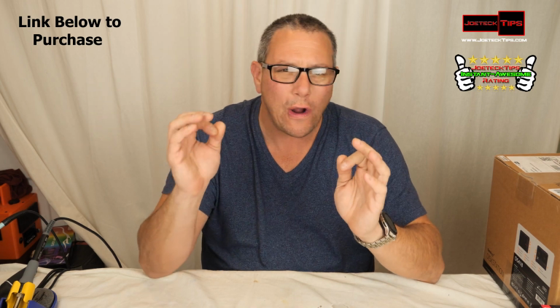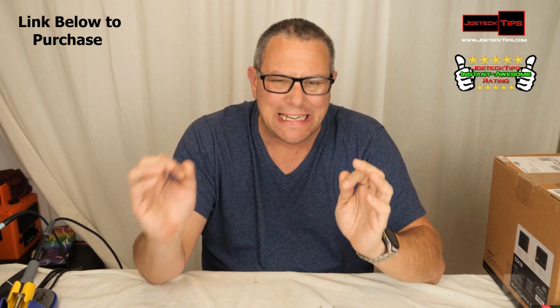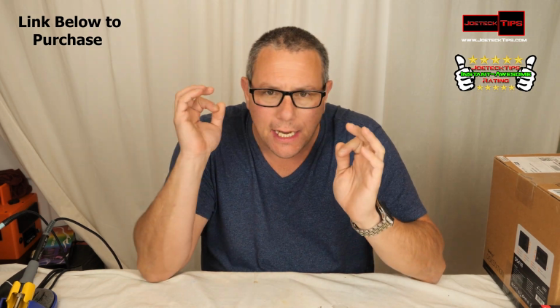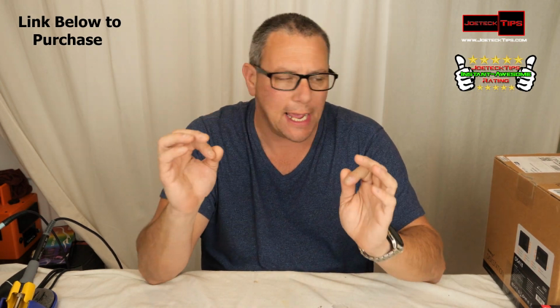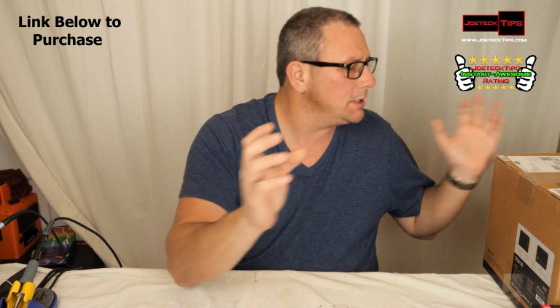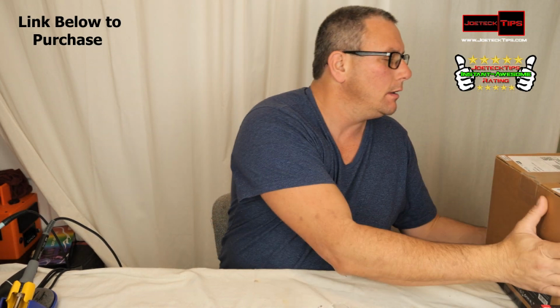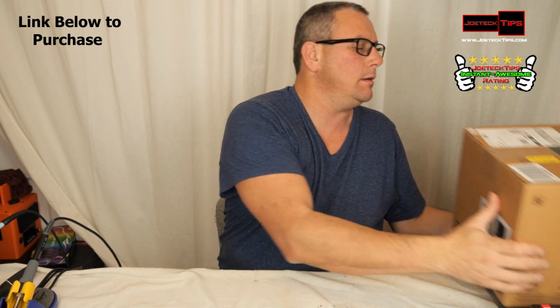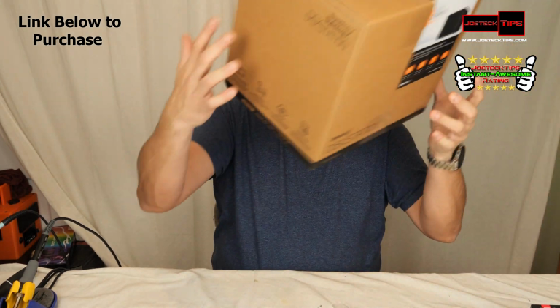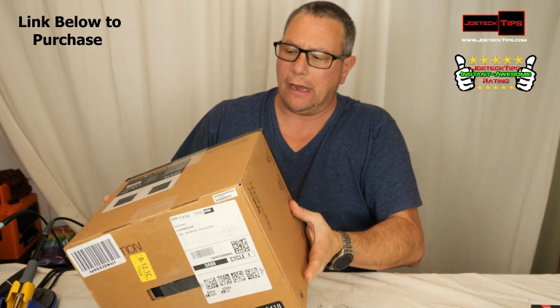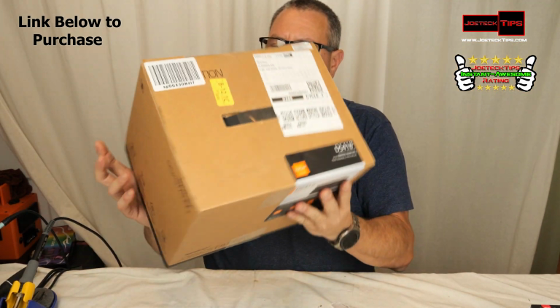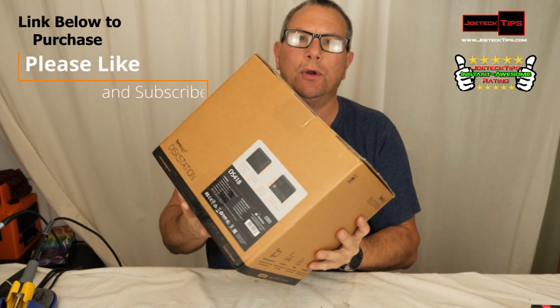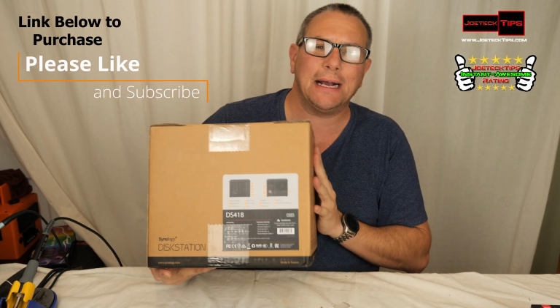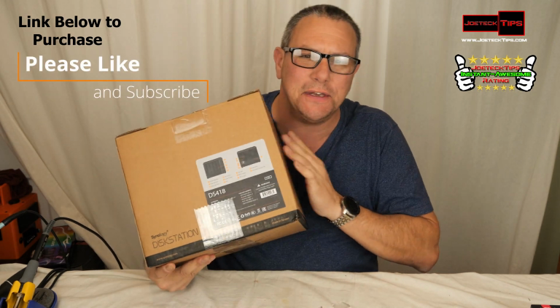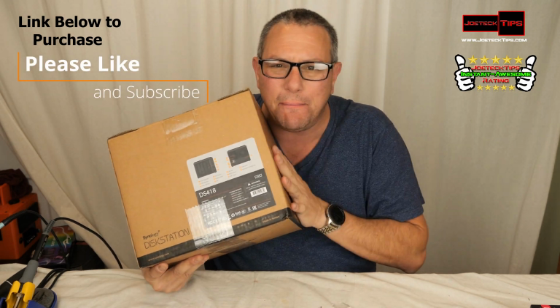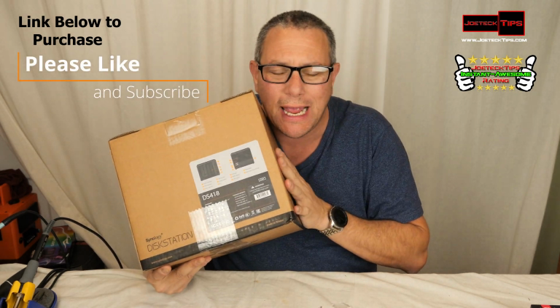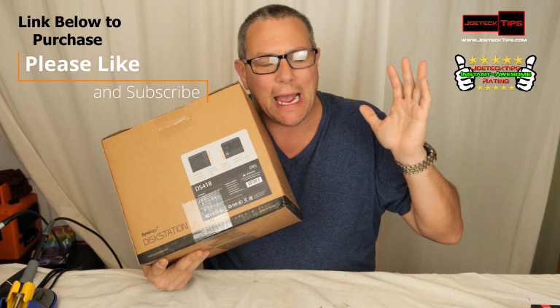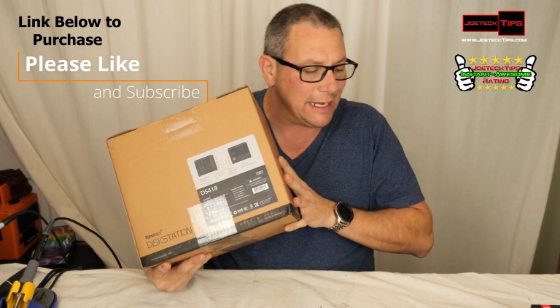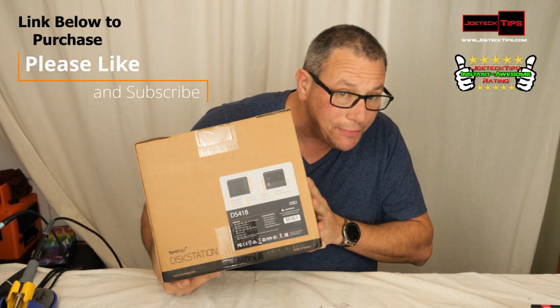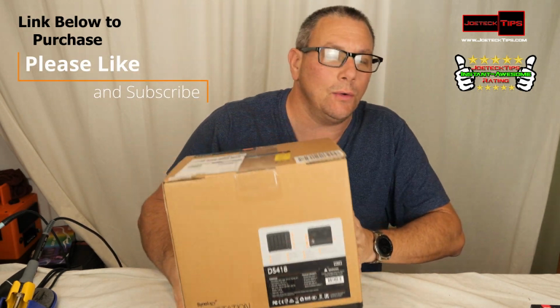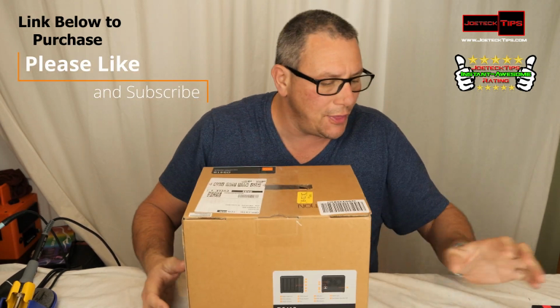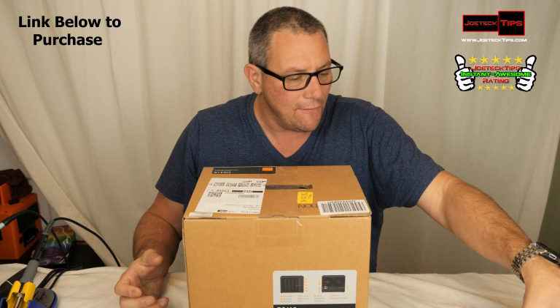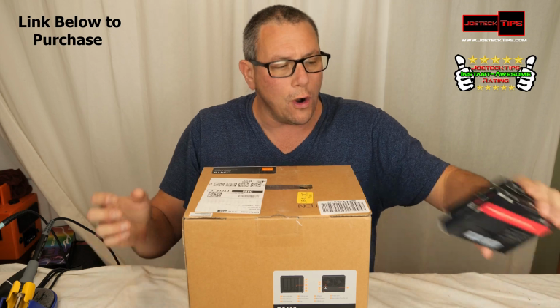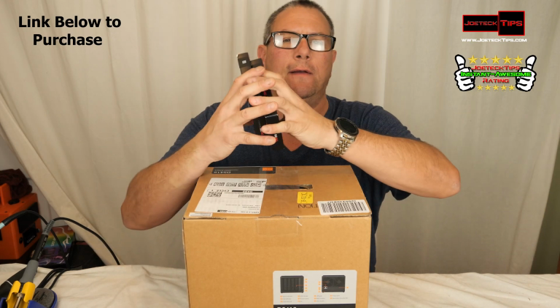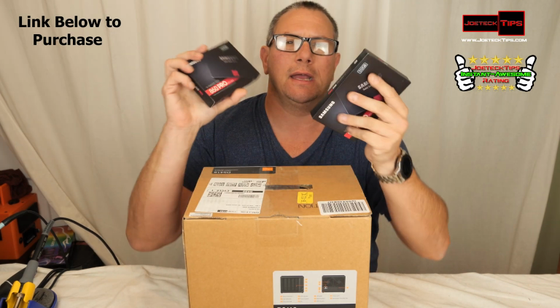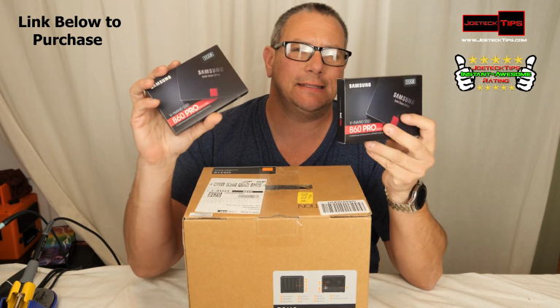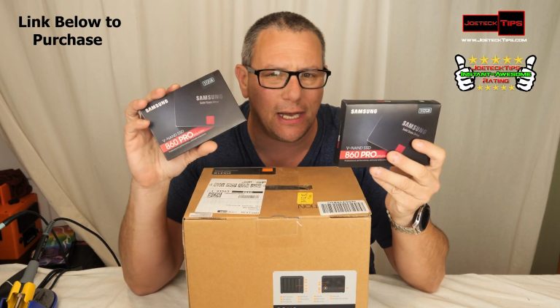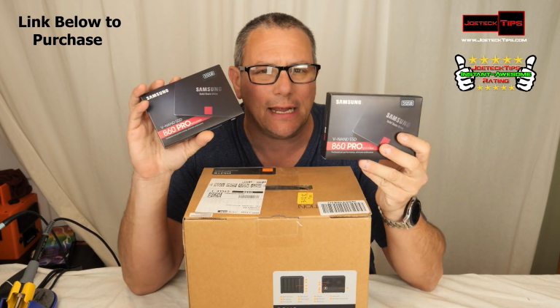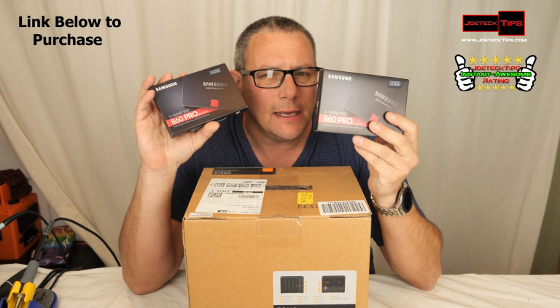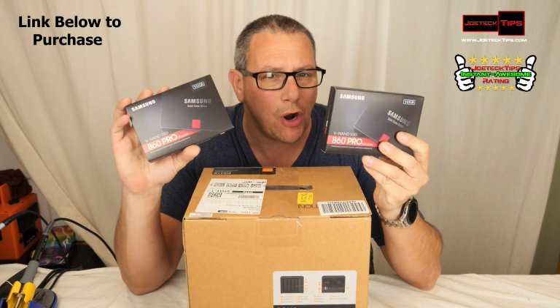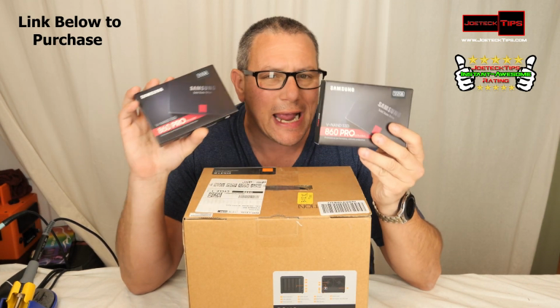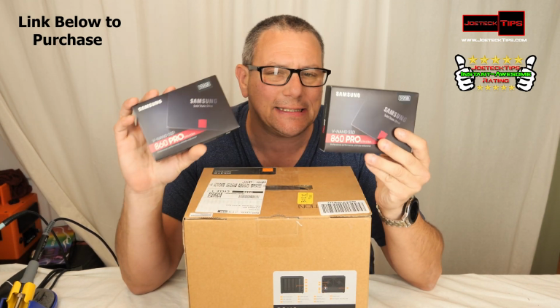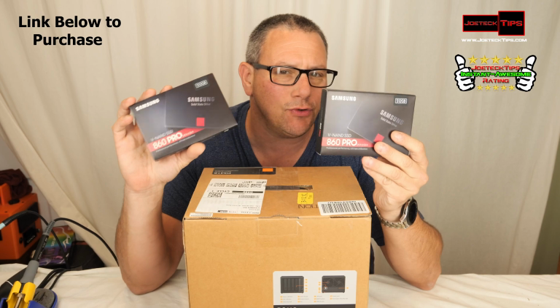The Synology DS418 NAS. Right here we're going to do an unboxing of this bad boy, and we're going to equip it with four Samsung Pro 860 drives.